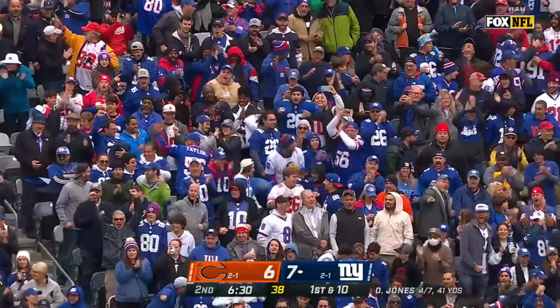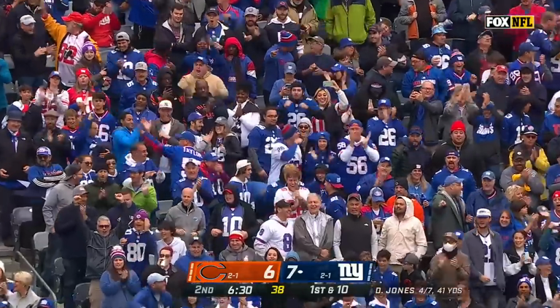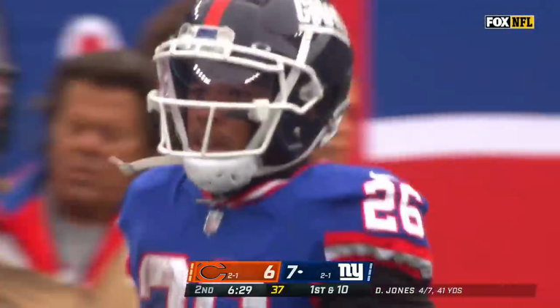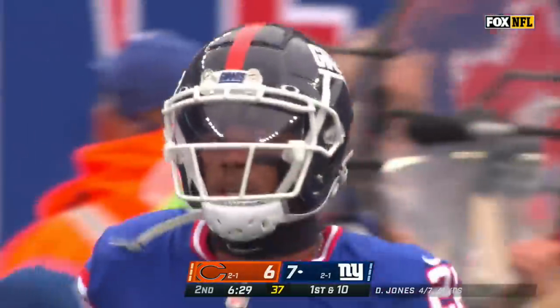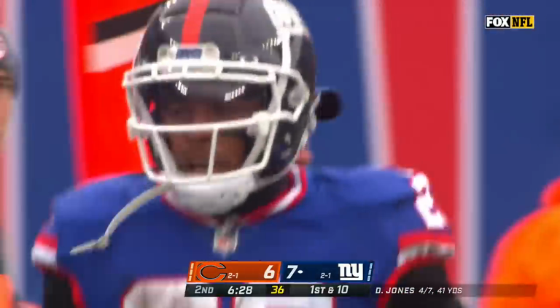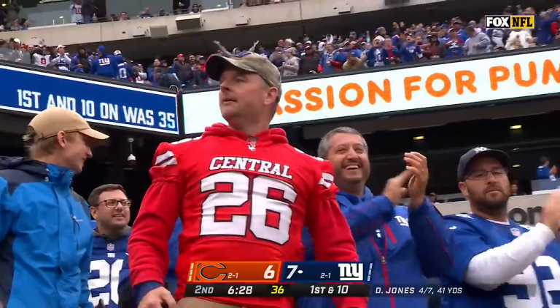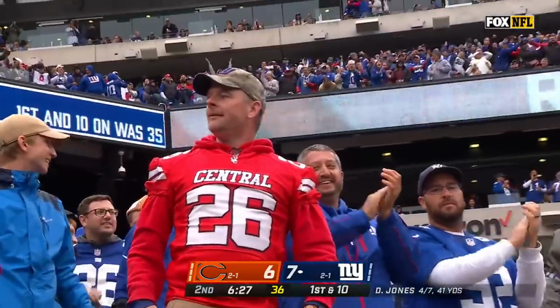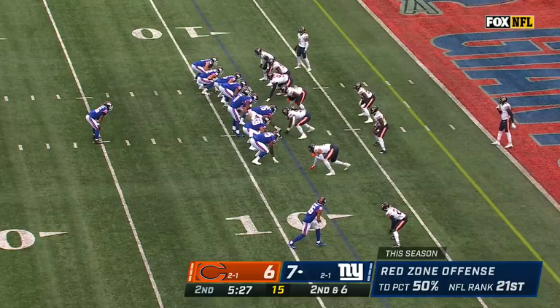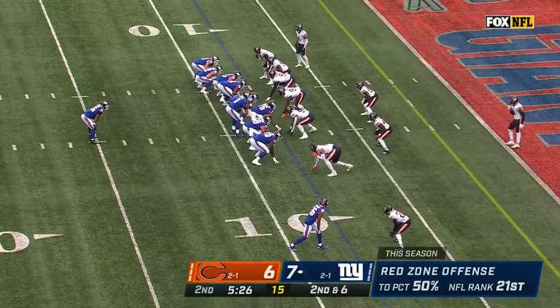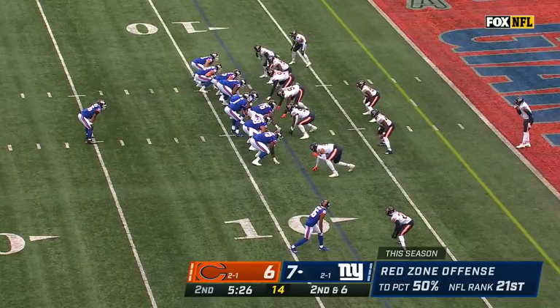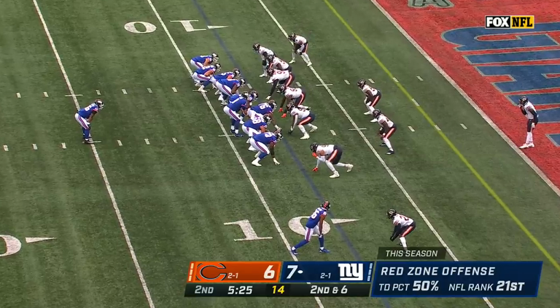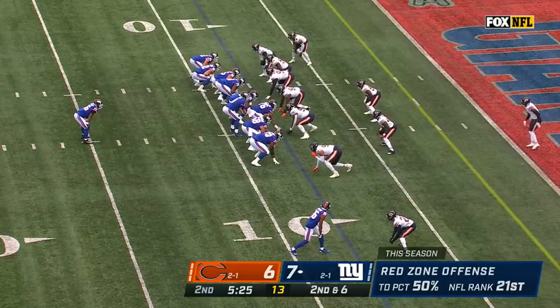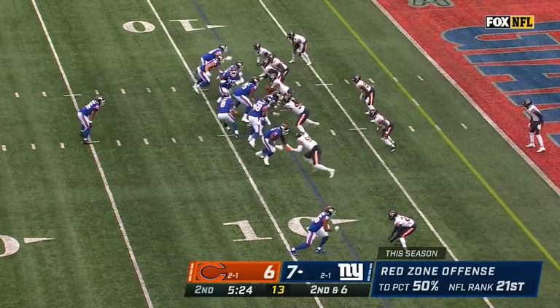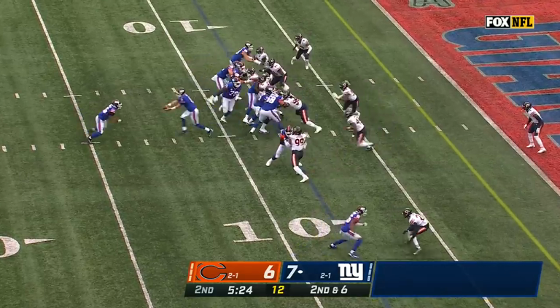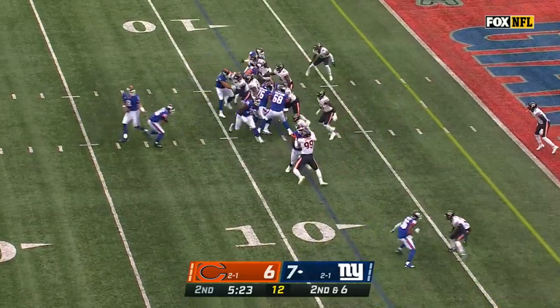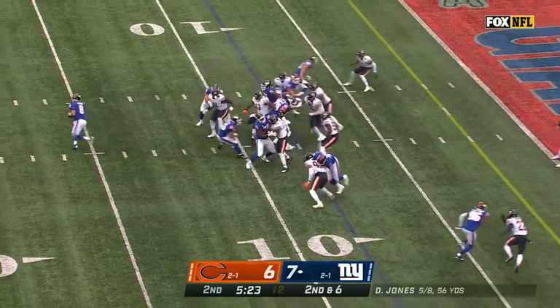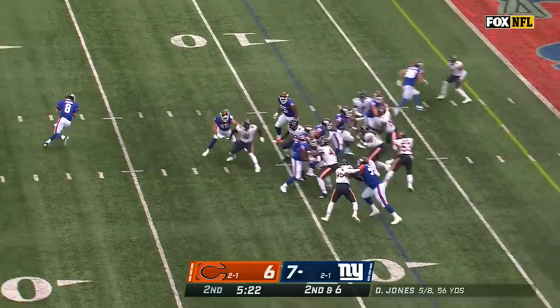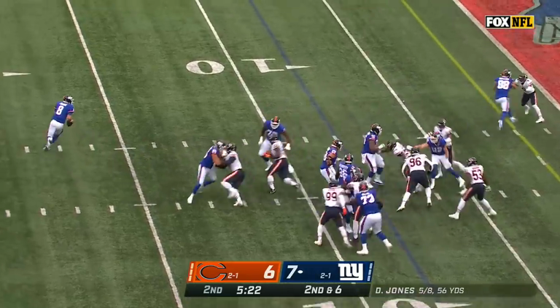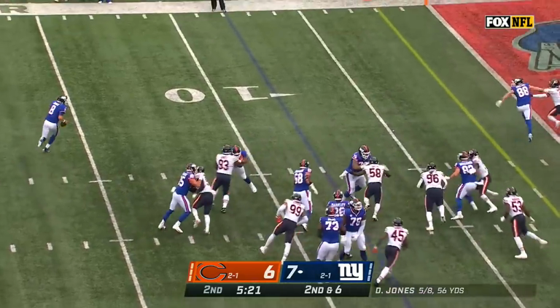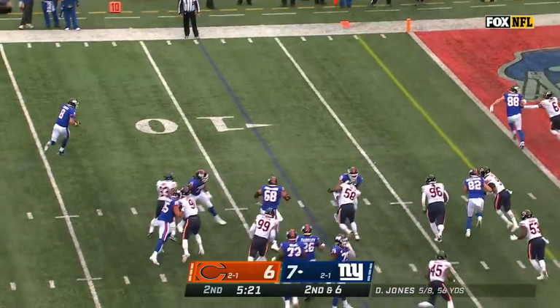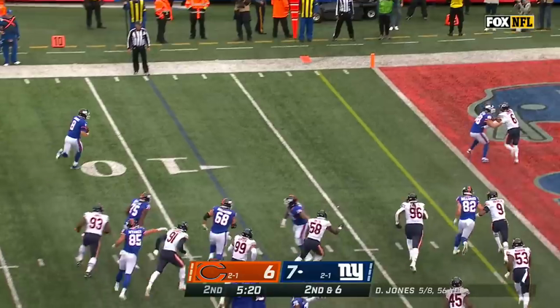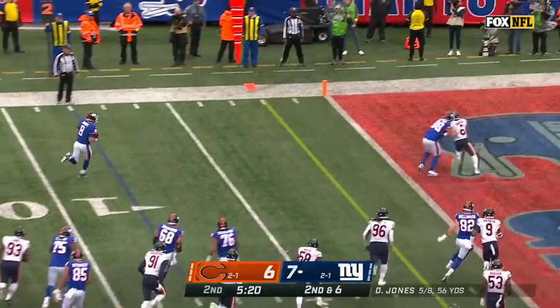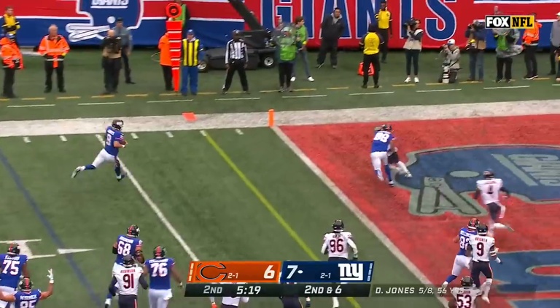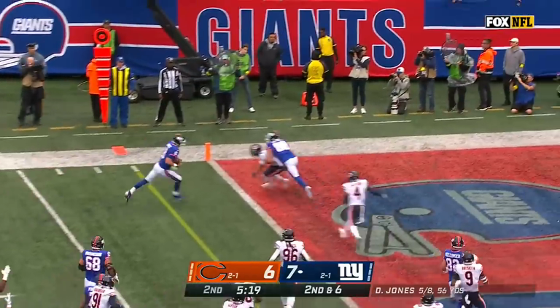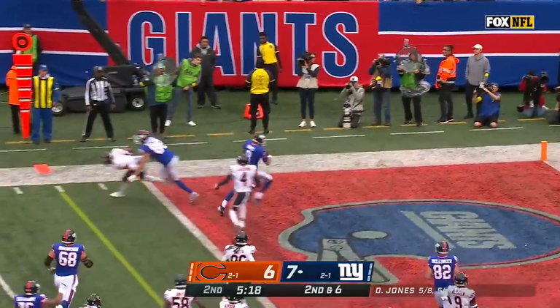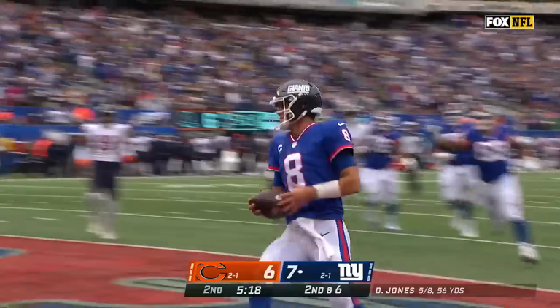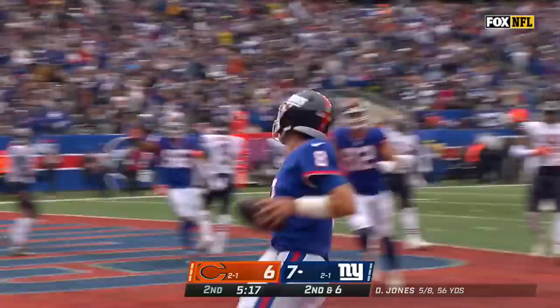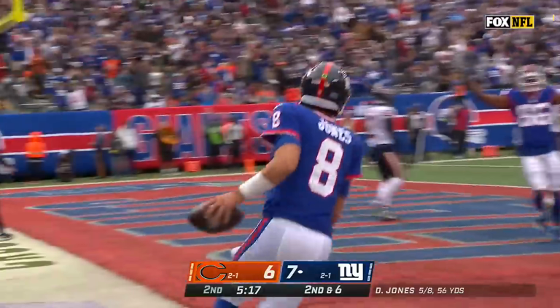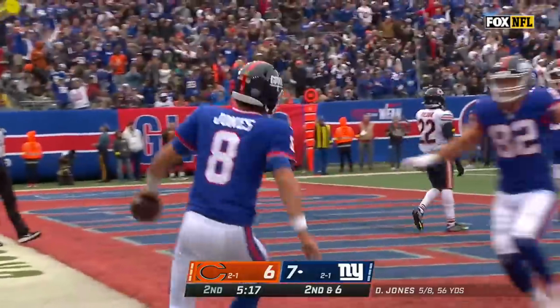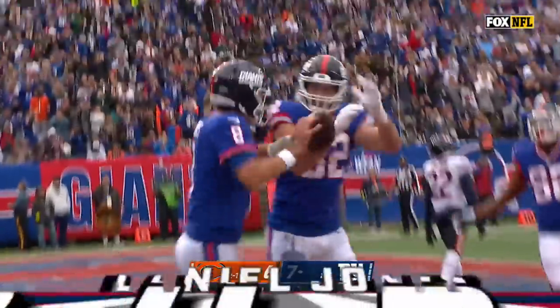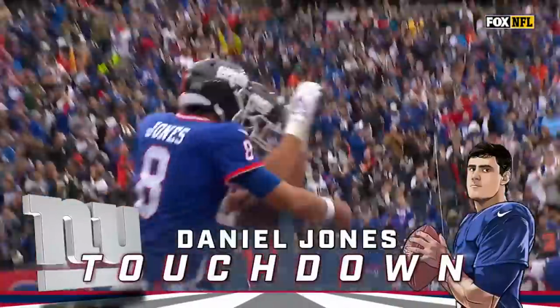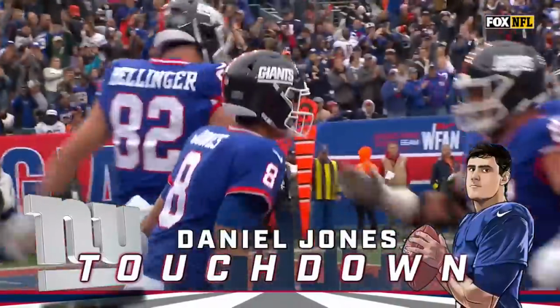16 yards, making brilliance out of nothing, getting in the way of Jaquon Brisker. Second and six, play action — room to run again. An easy trot into the end zone for Jones. Second rushing score of the day.